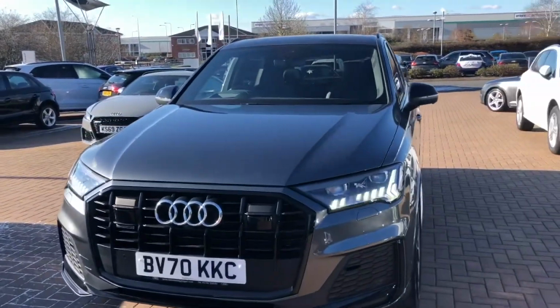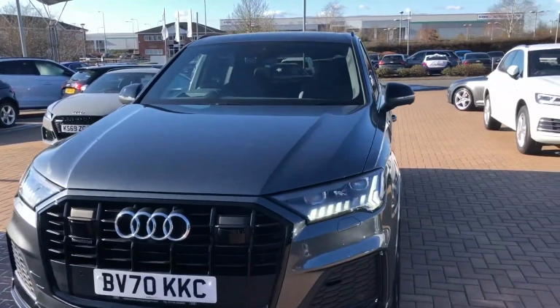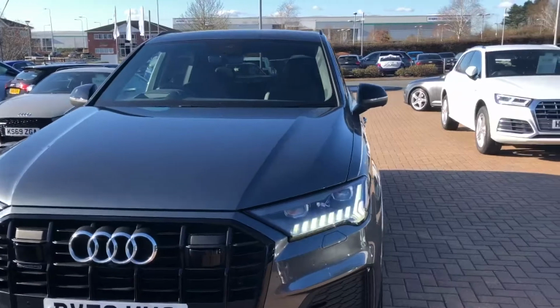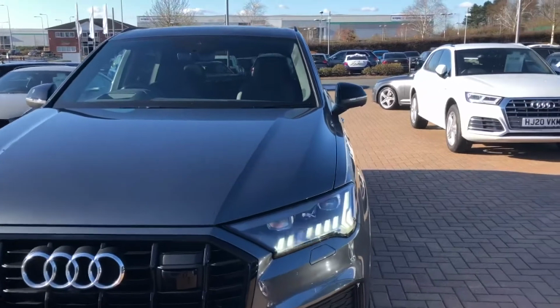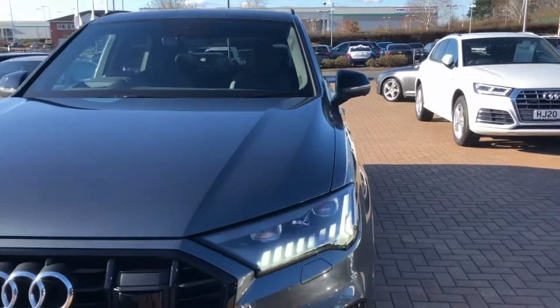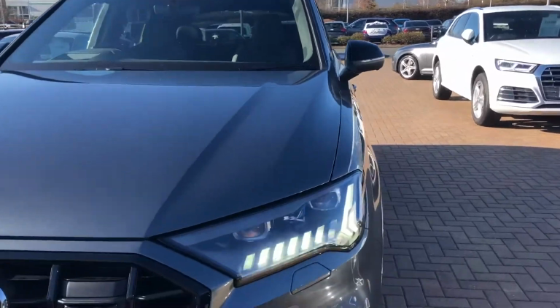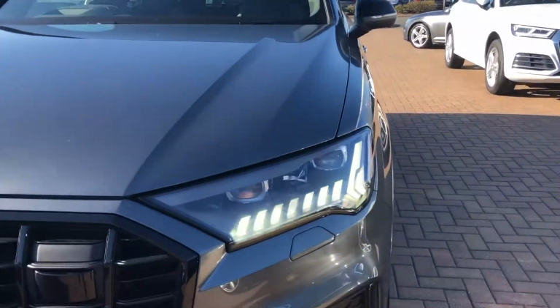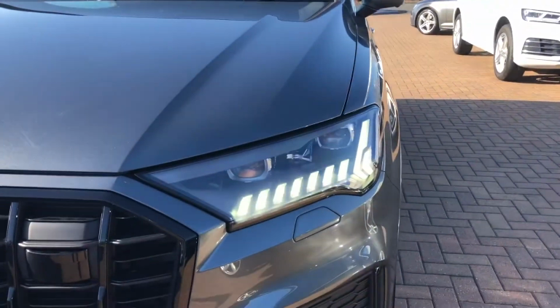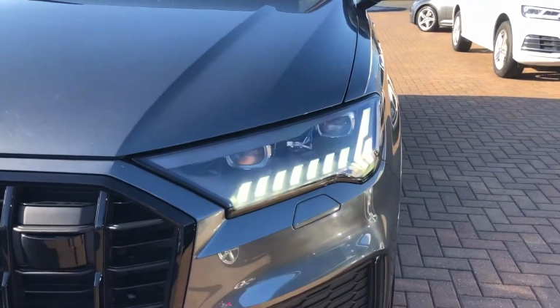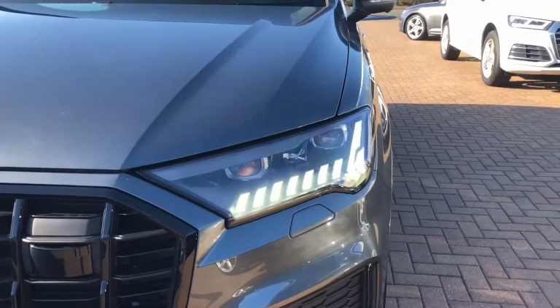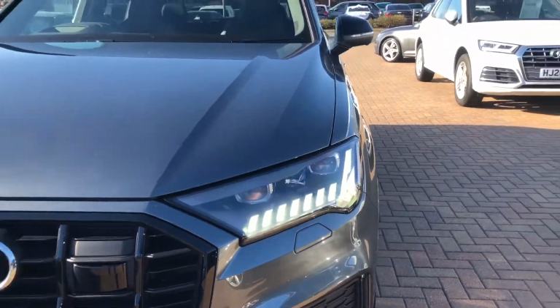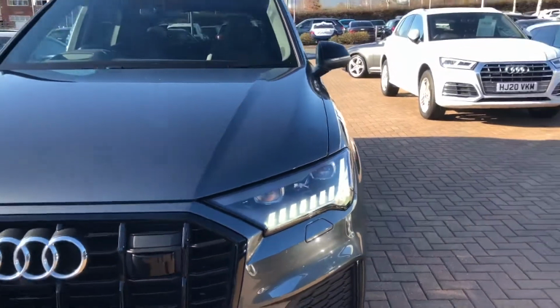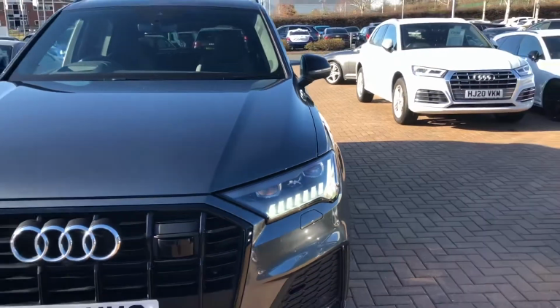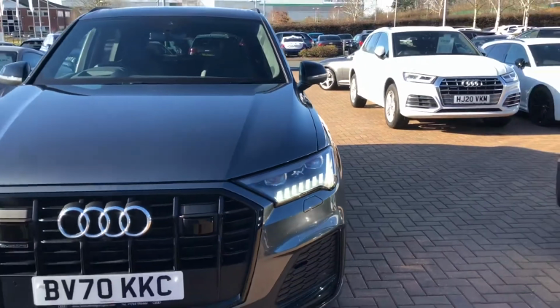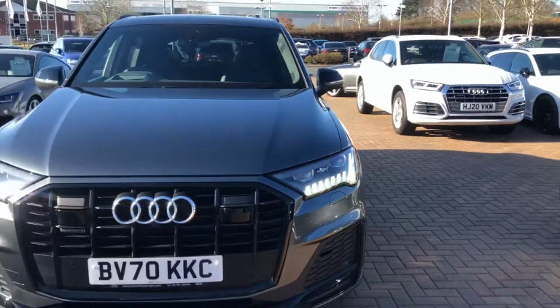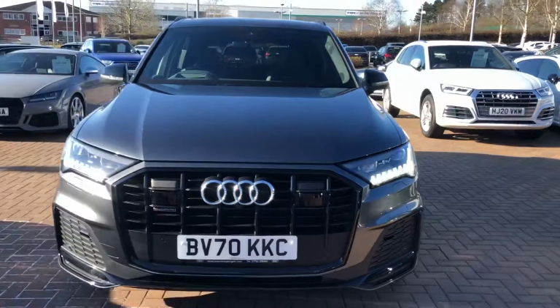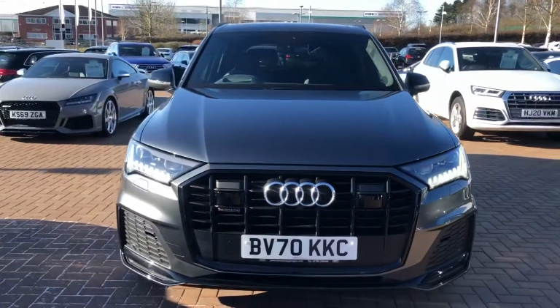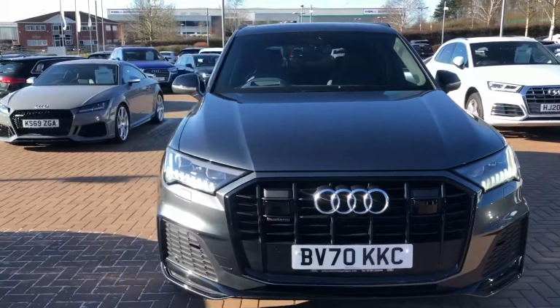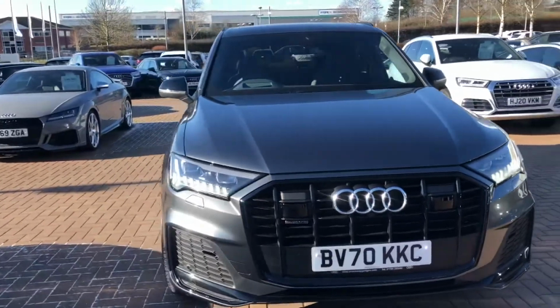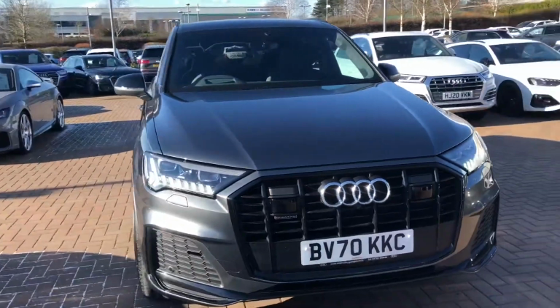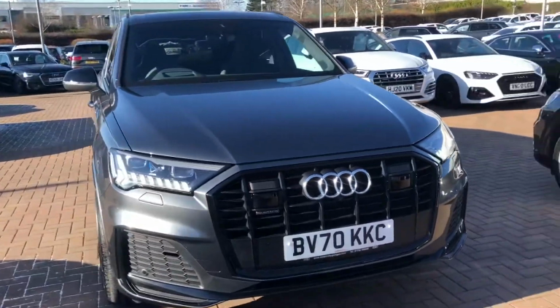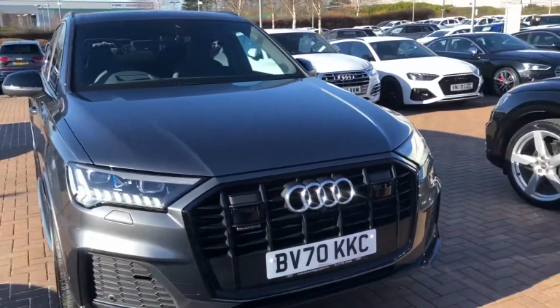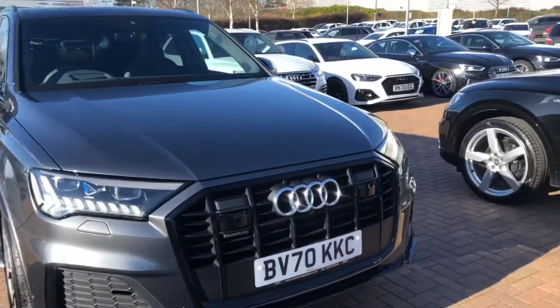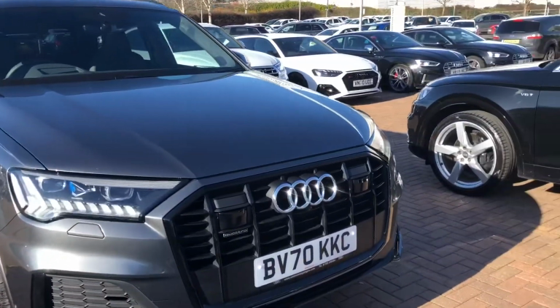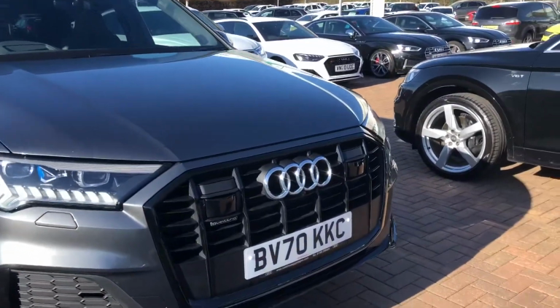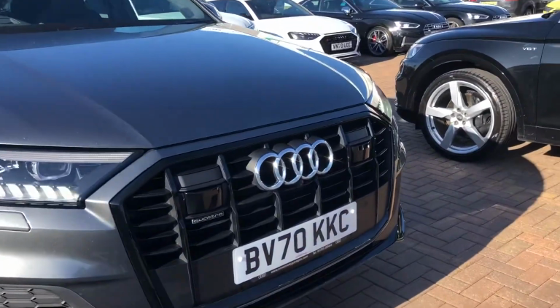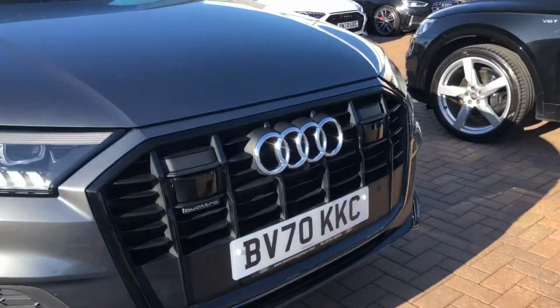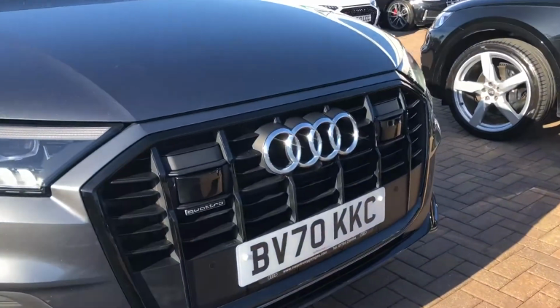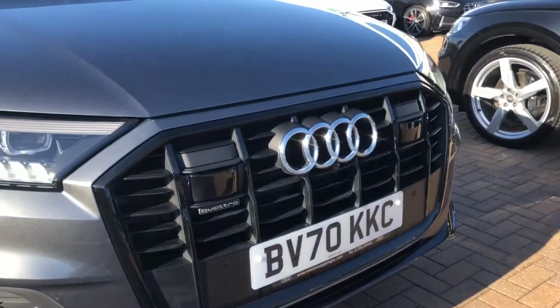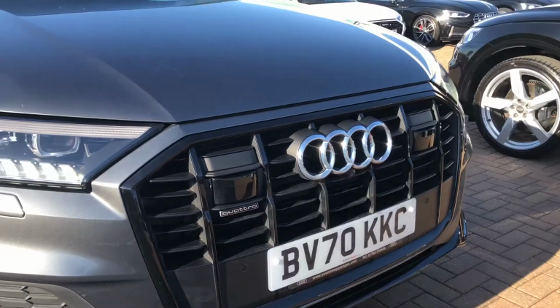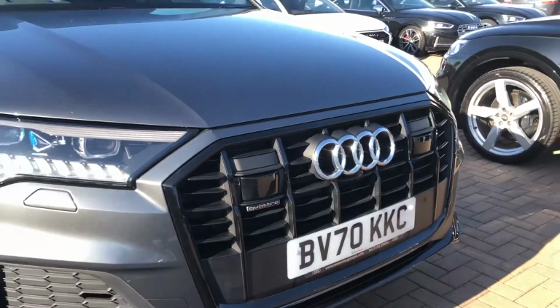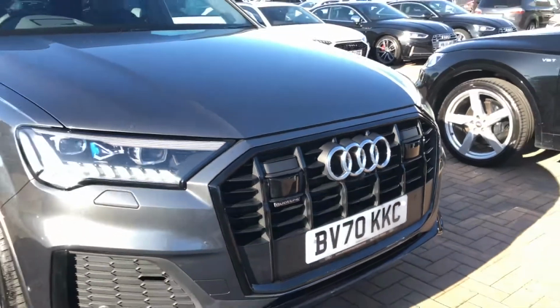In front of the car we've got the full HD Matrix daytime running Audi headlights which do come with the beam assist. The car is also equipped with the front parking camera and the front parking sensors.